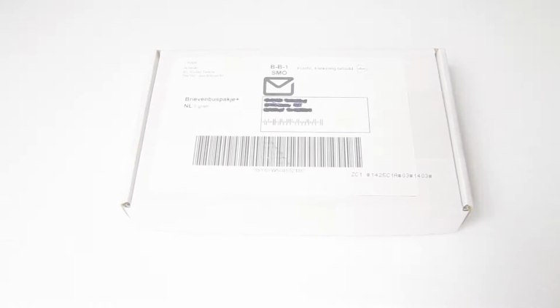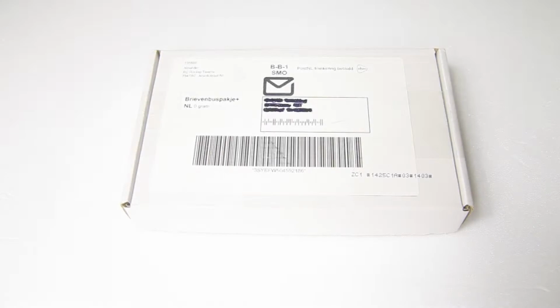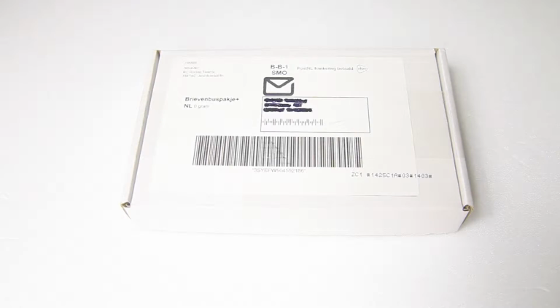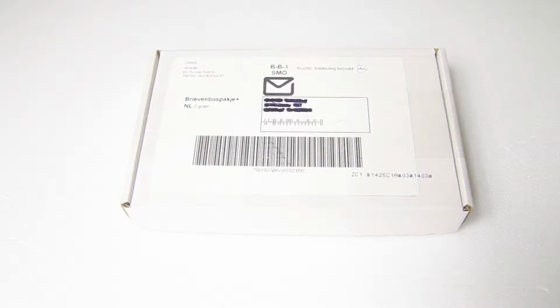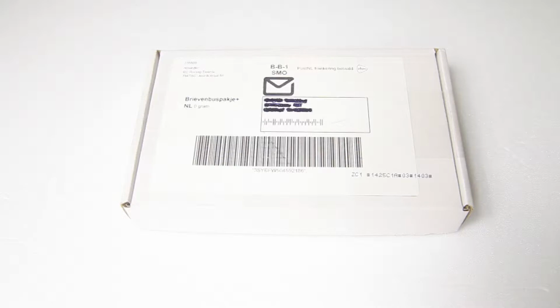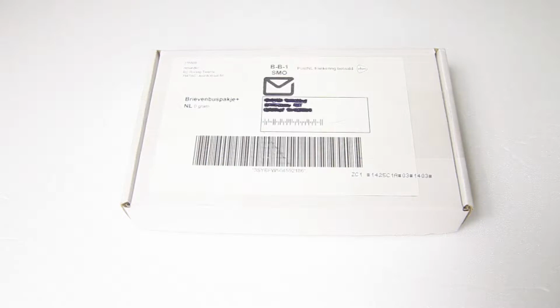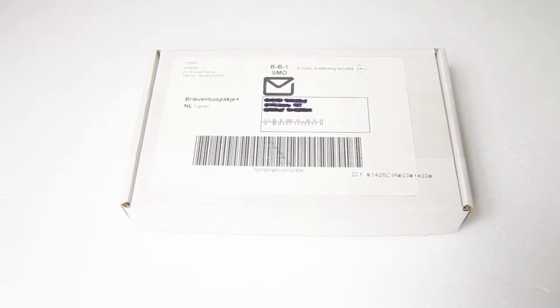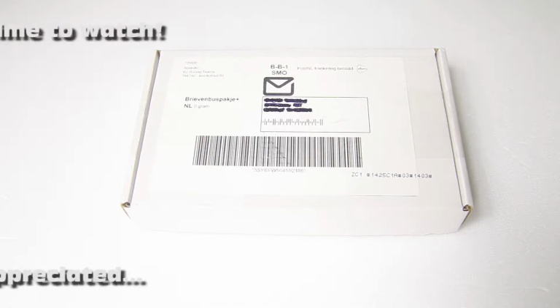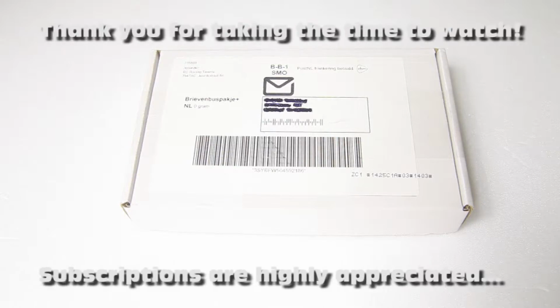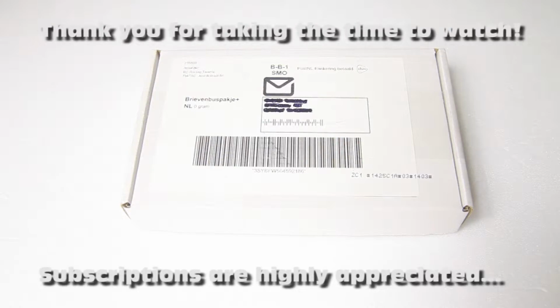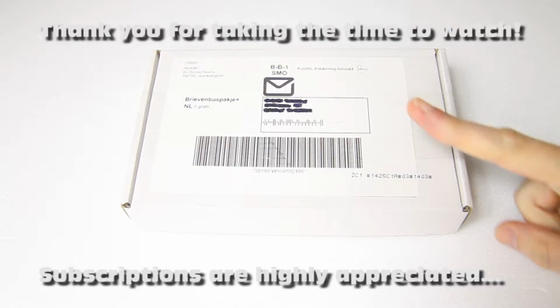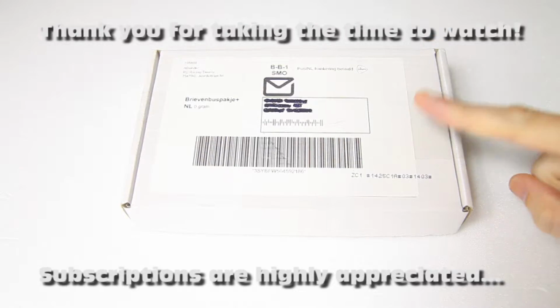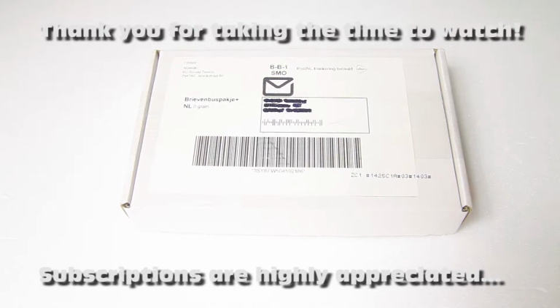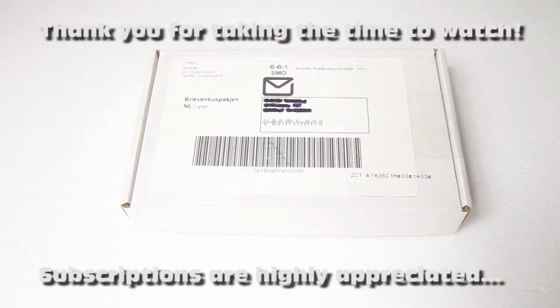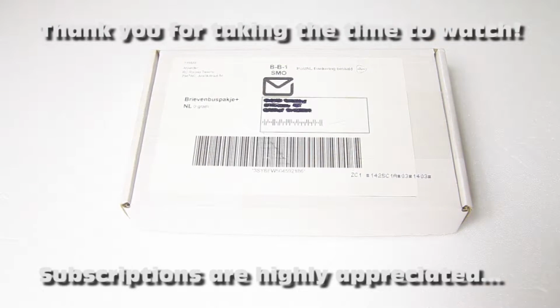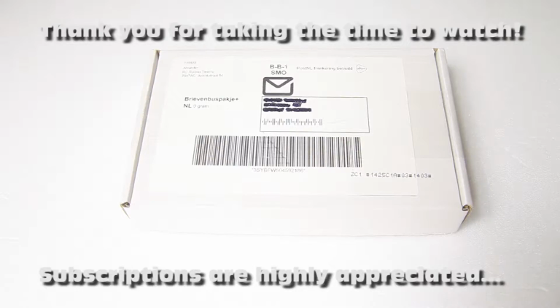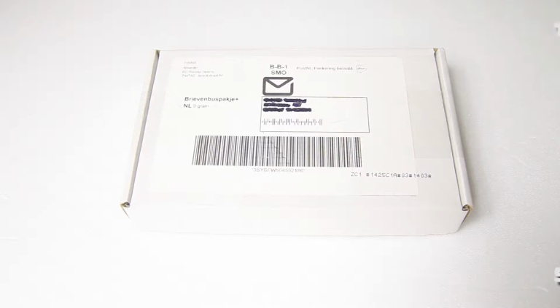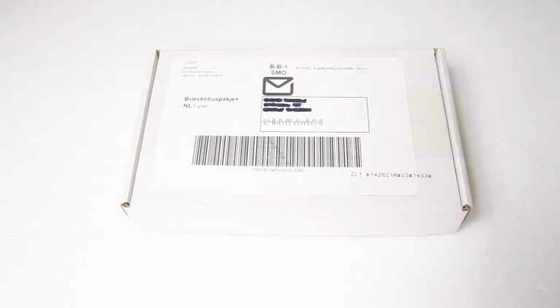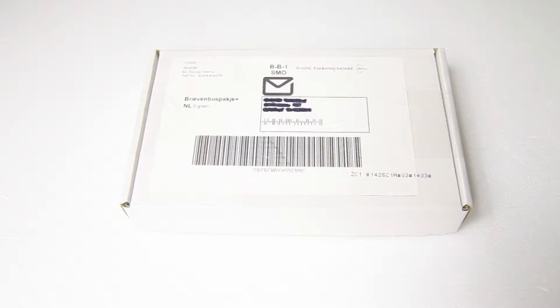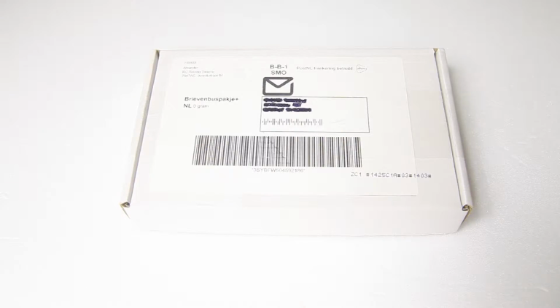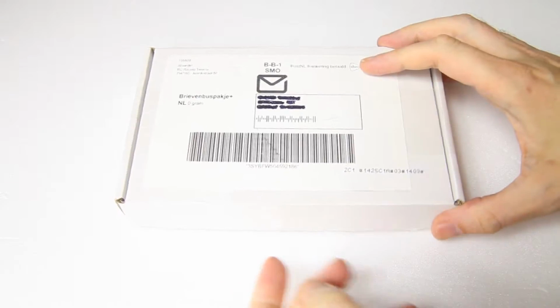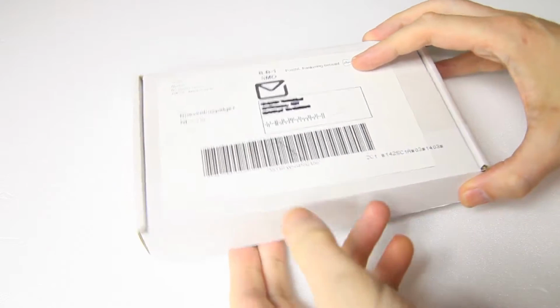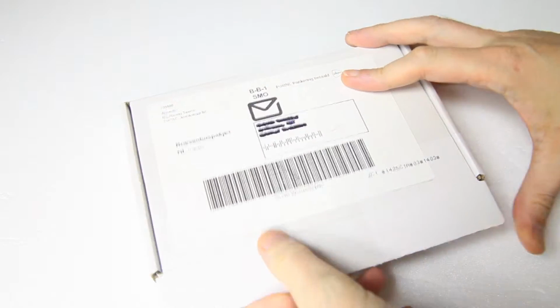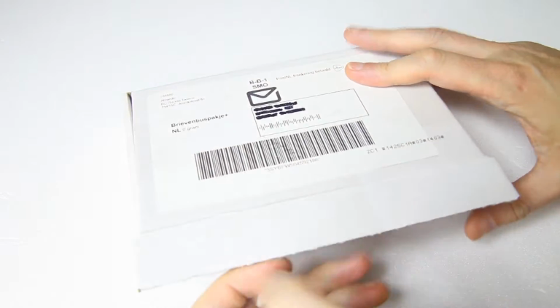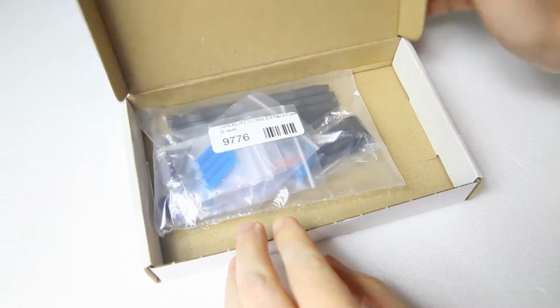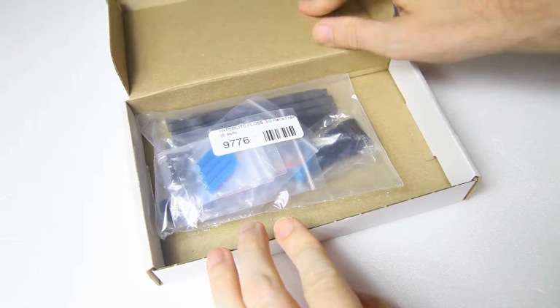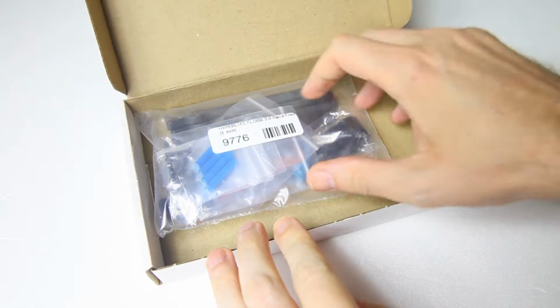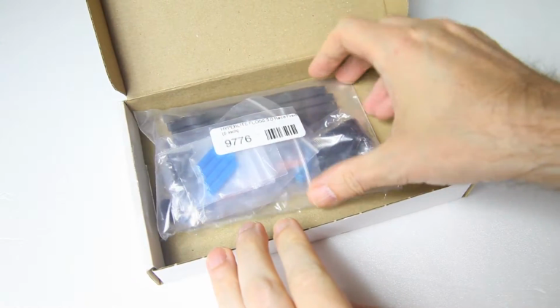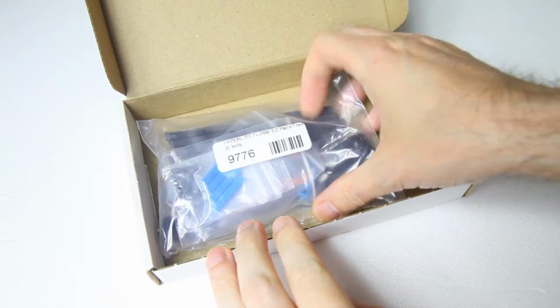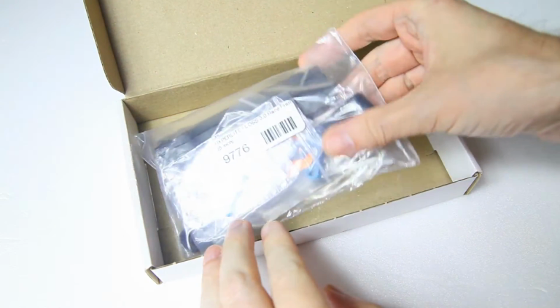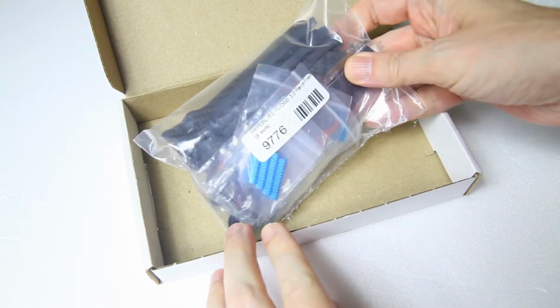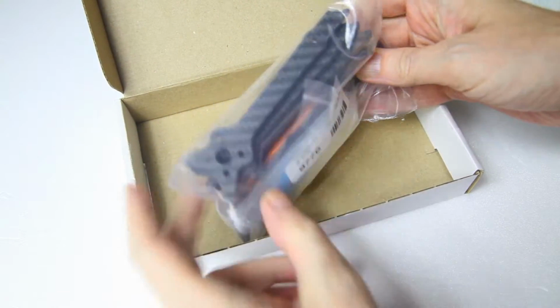Hi there guys, welcome back to the Dust2C channel. Thank you very much for tuning in for a review of the content of this box. You've seen the title of the video, so this box contains a quadcopter or drone frame.